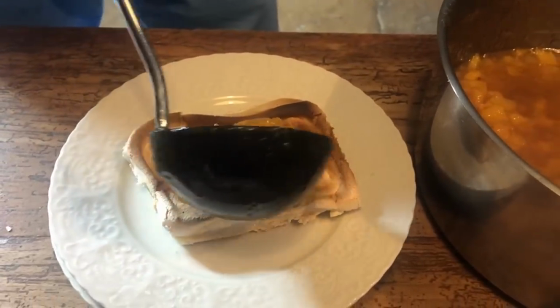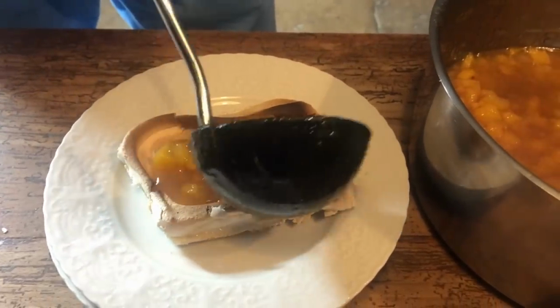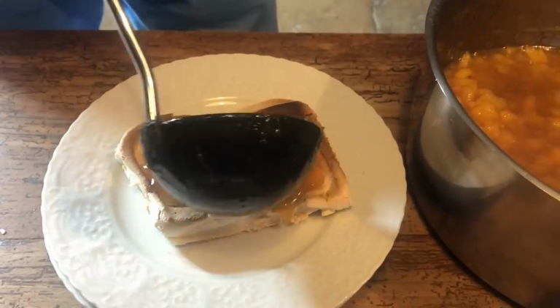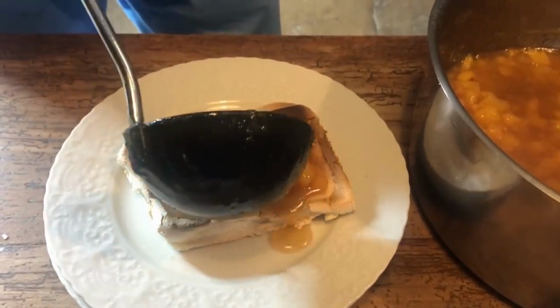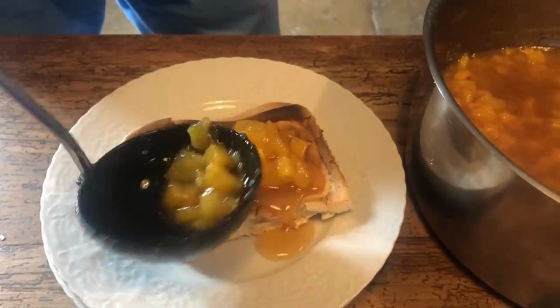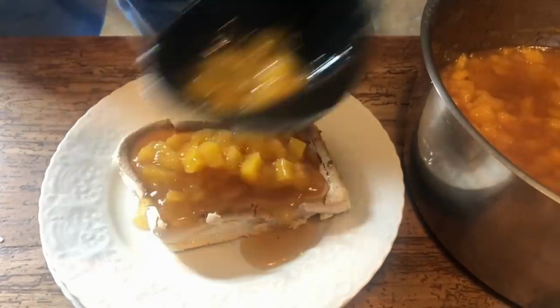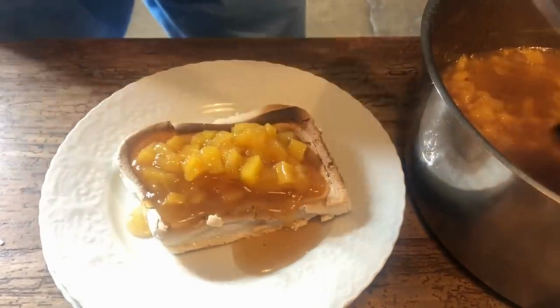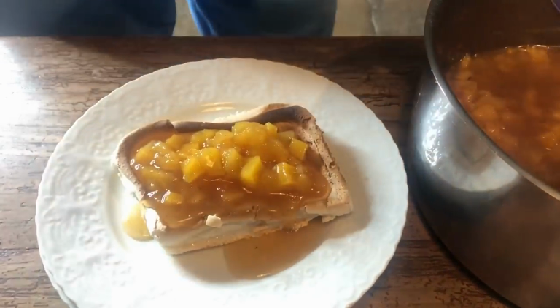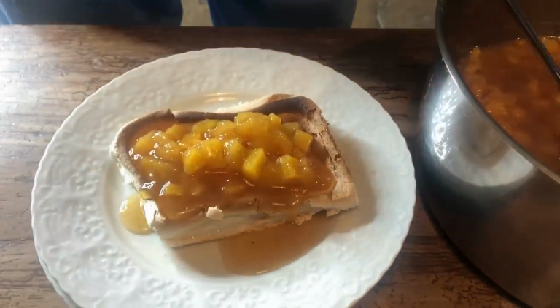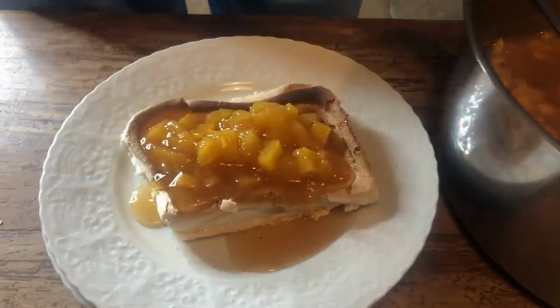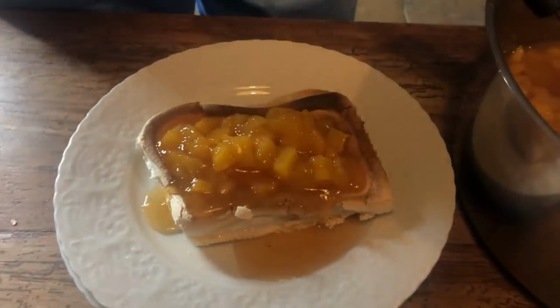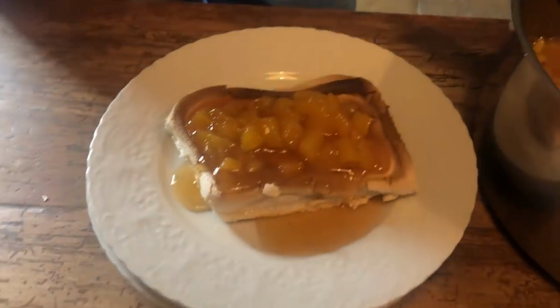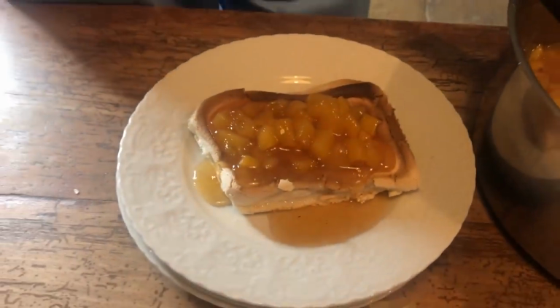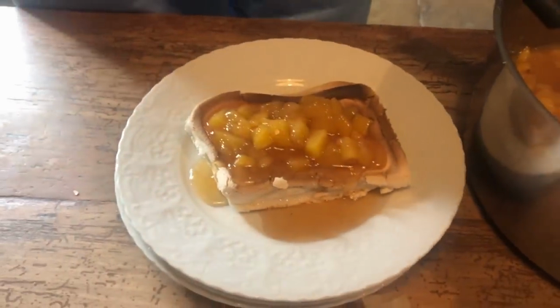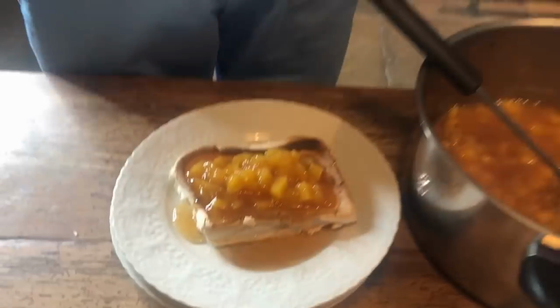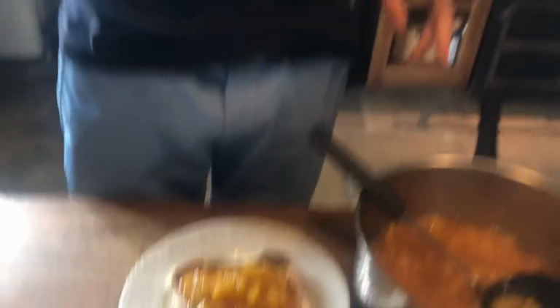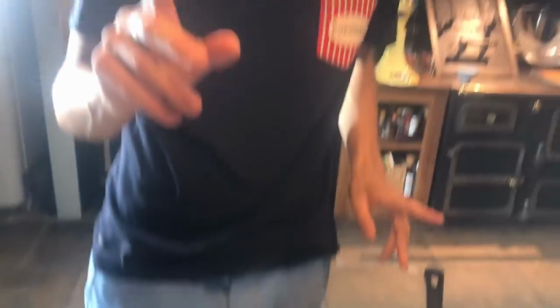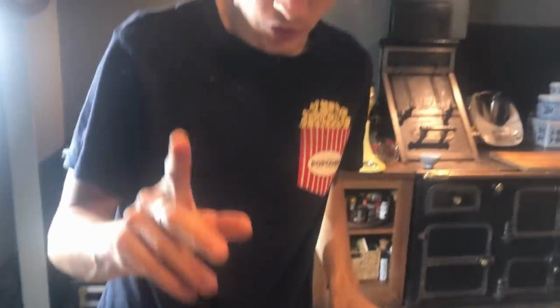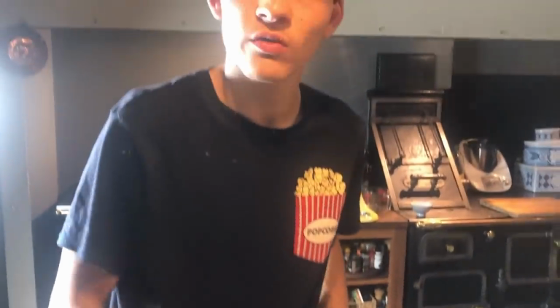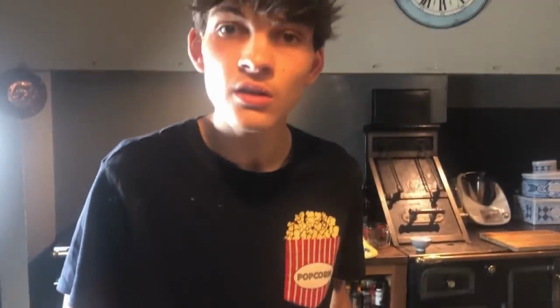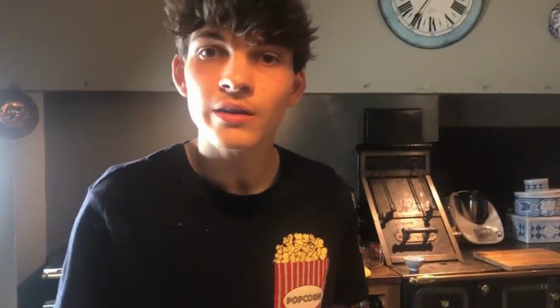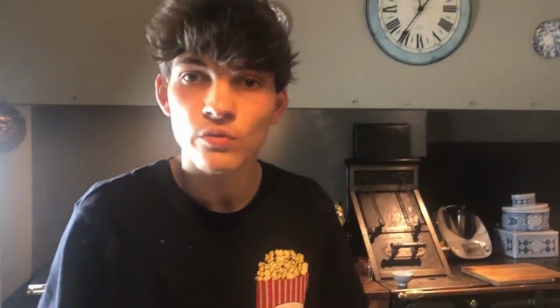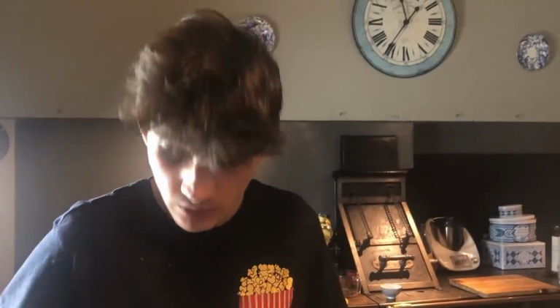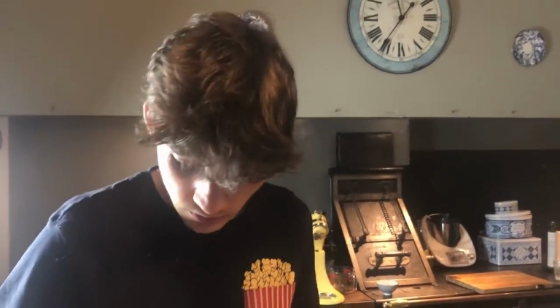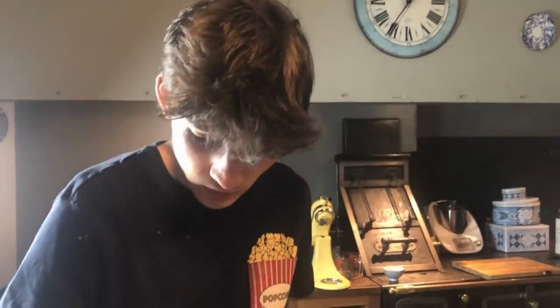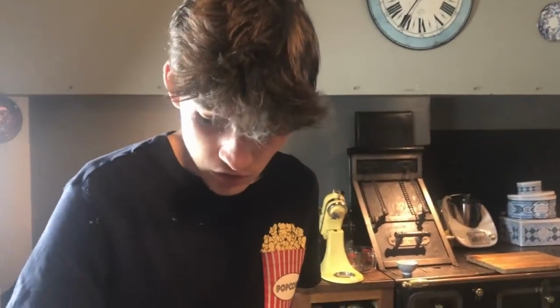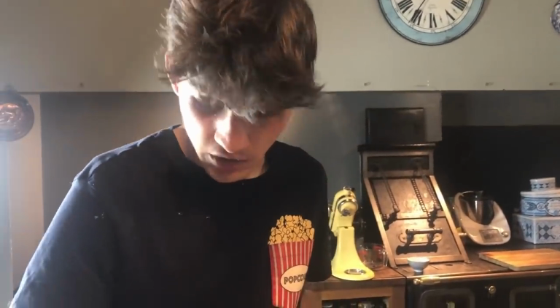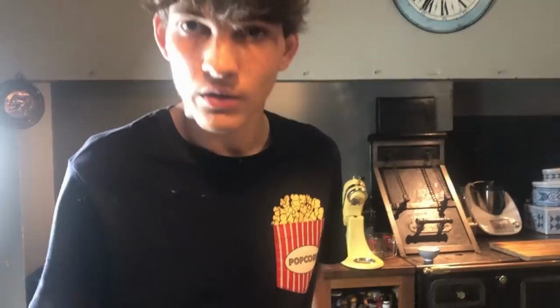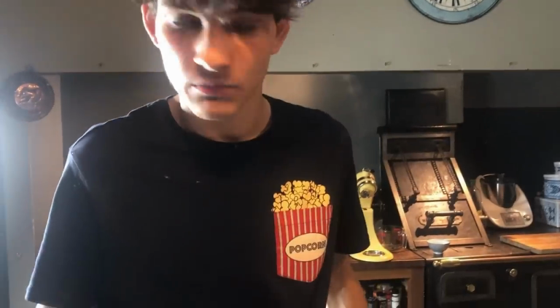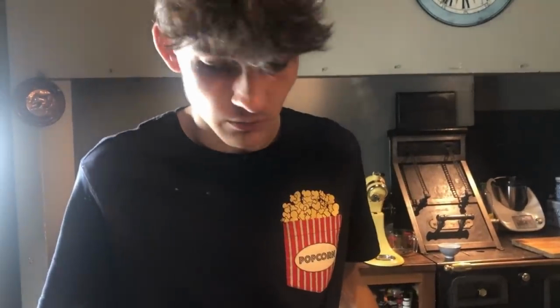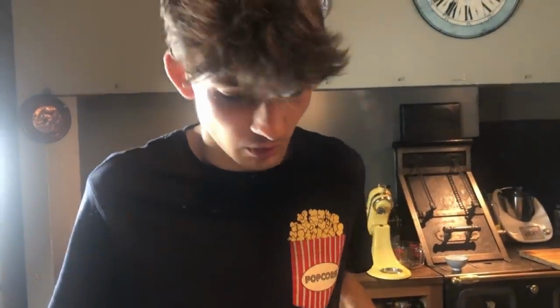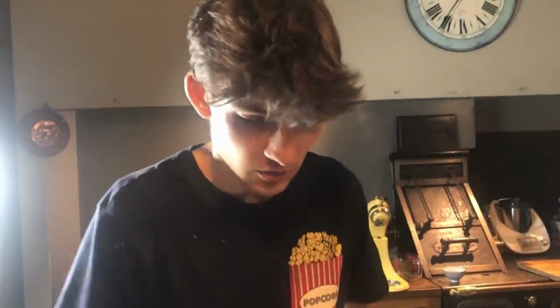Wow, it's perfect! It's crunchy — and at the same time it's a bit soft. The mango syrup is amazing. And if you want, you can add some crème chantilly, just here. And that's all.